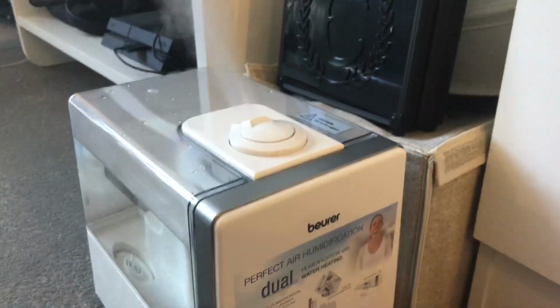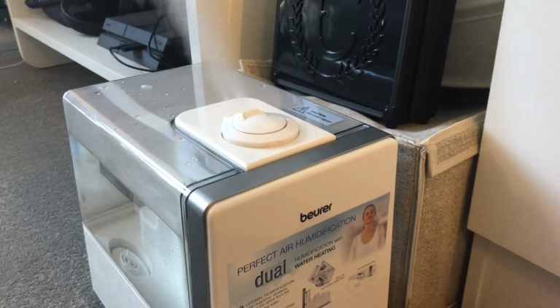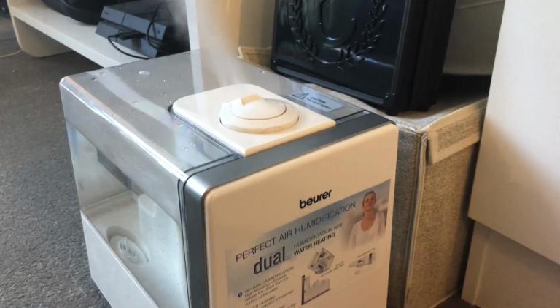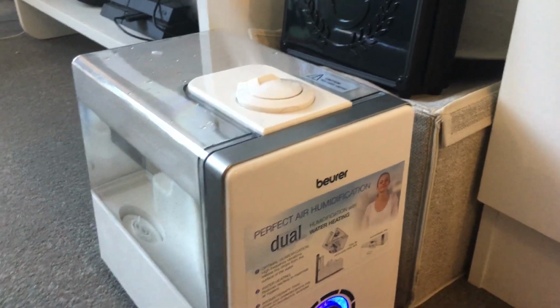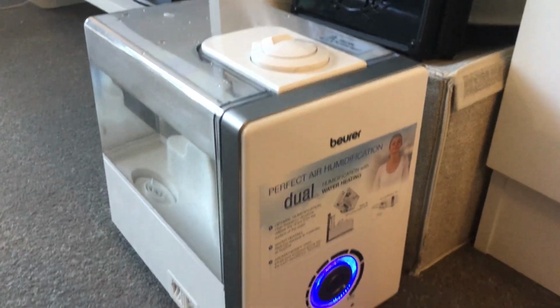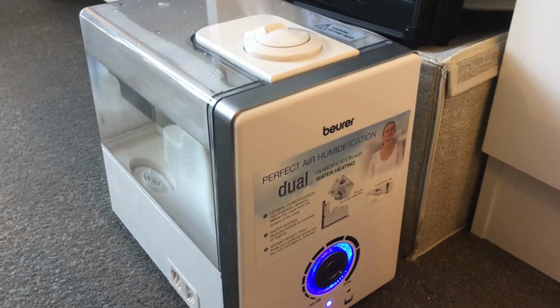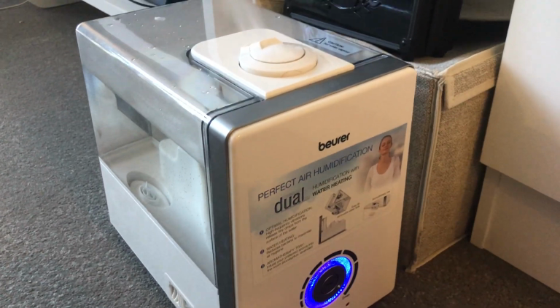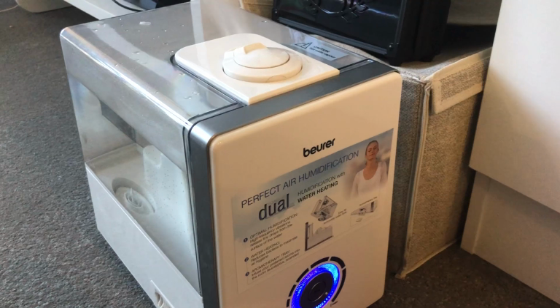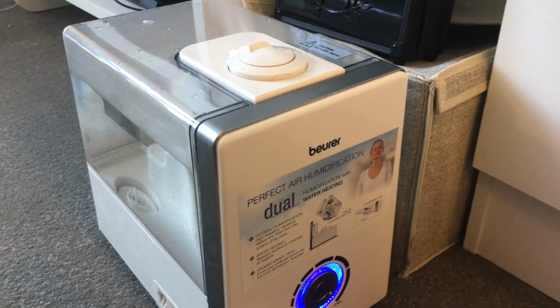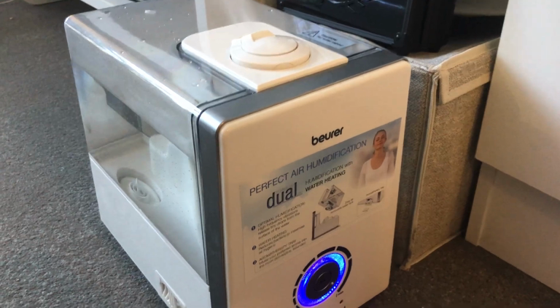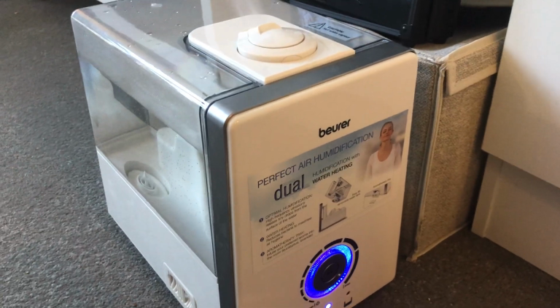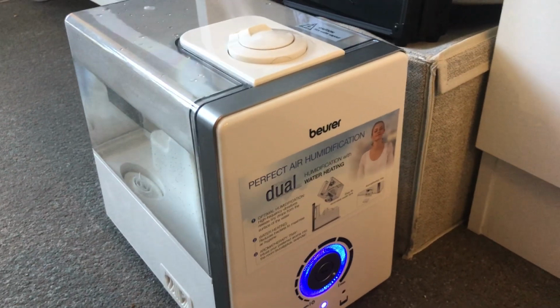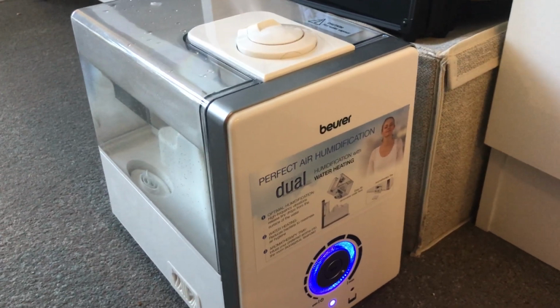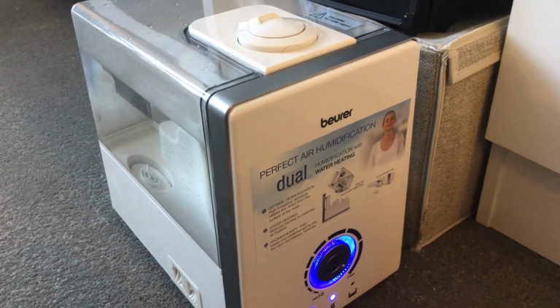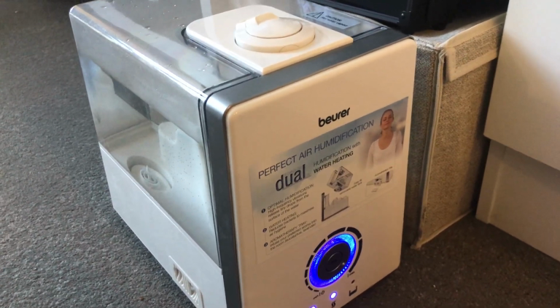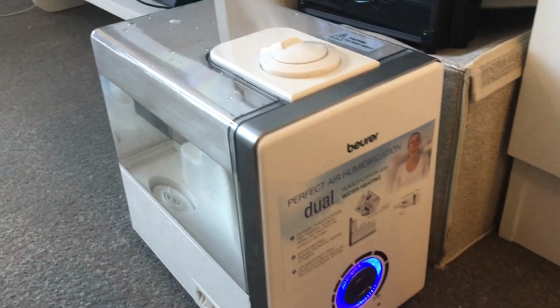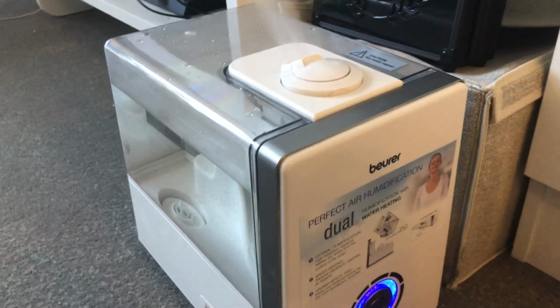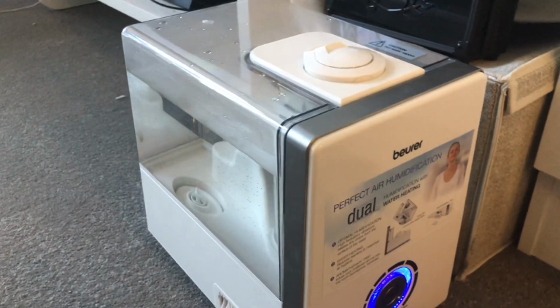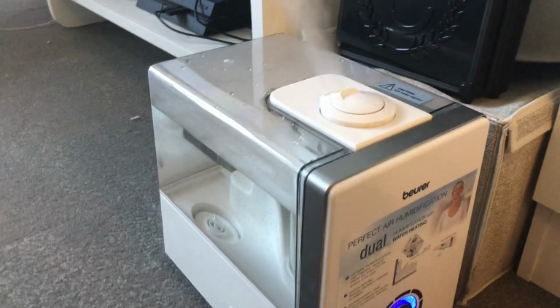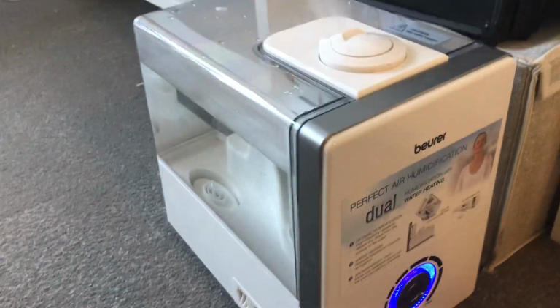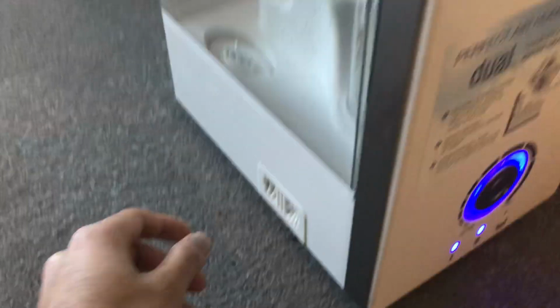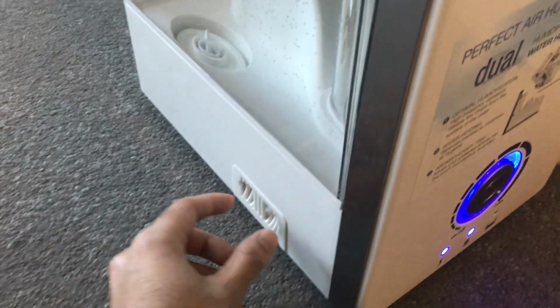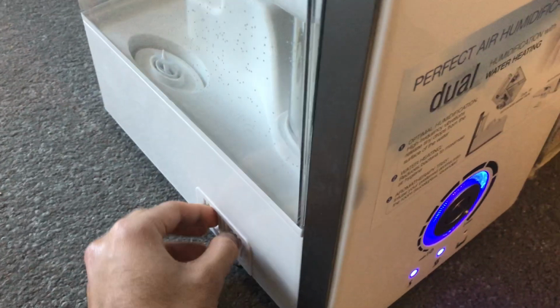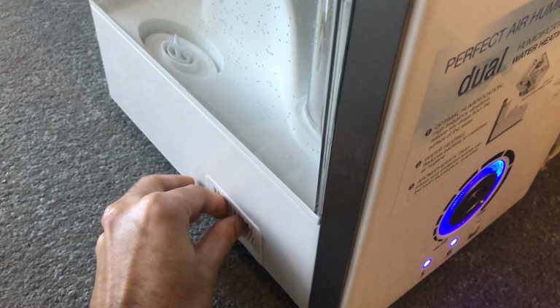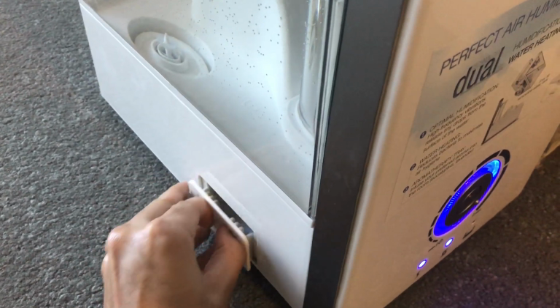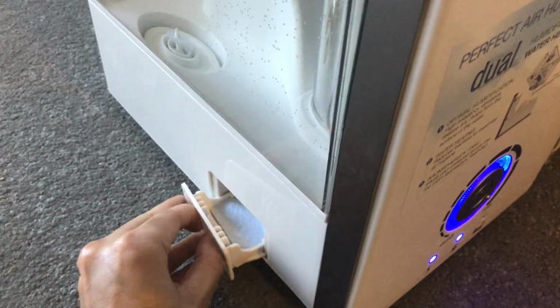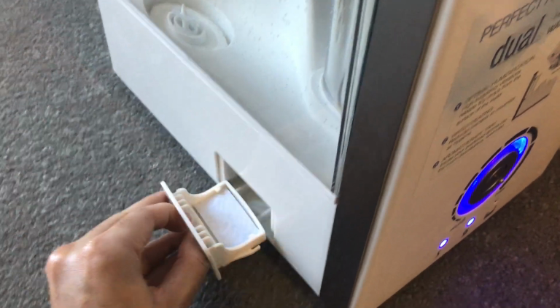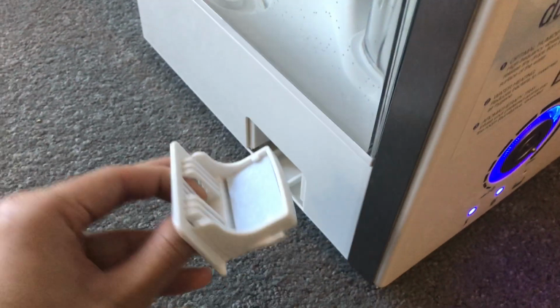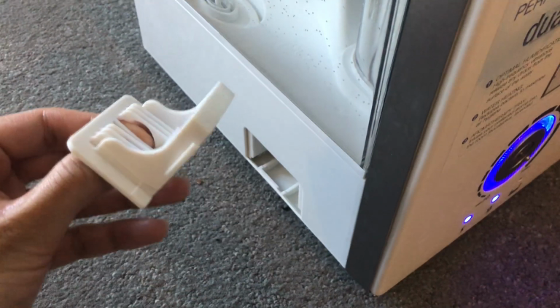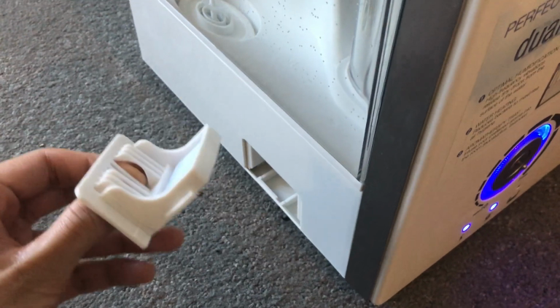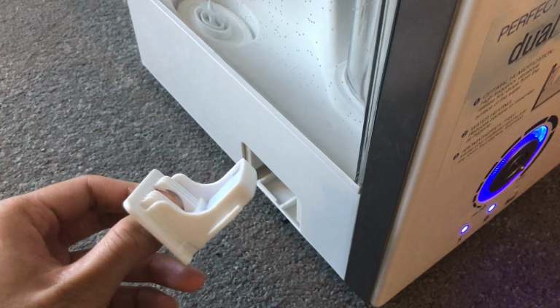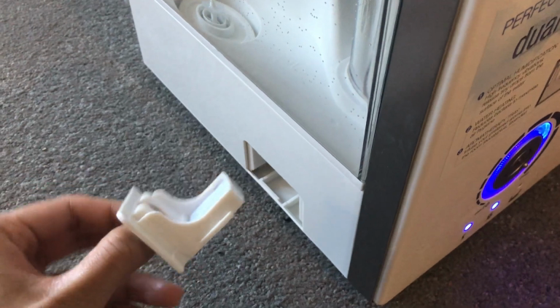I've put it on max right now because I kind of want to heat up the water to remove any bacteria or anything like that, so that's handy. There's also this compartment here, which is the aroma compartment.